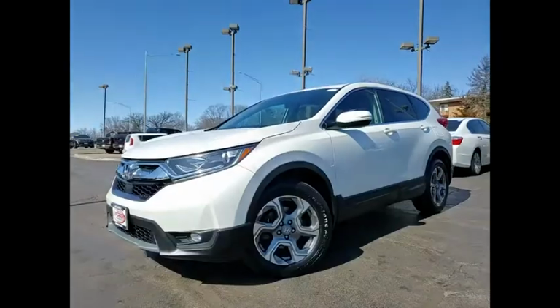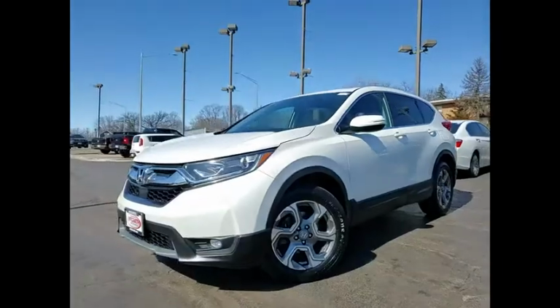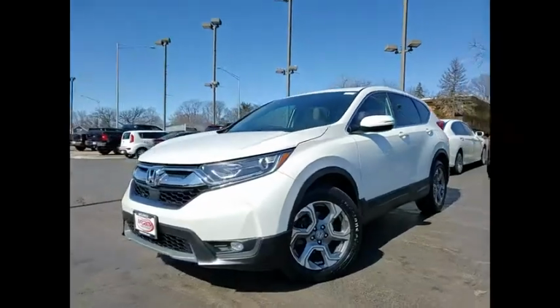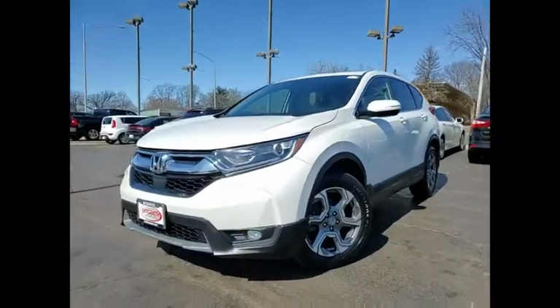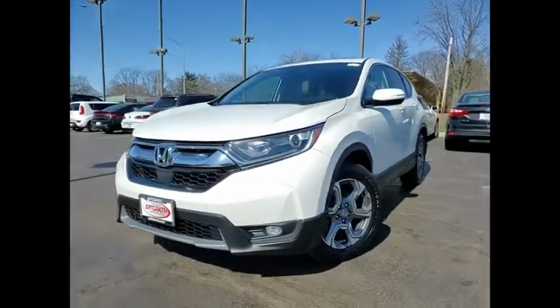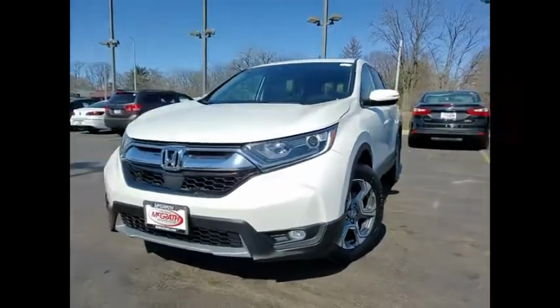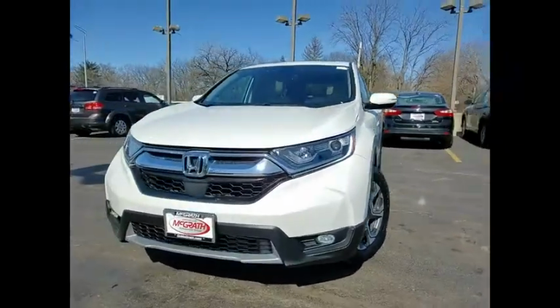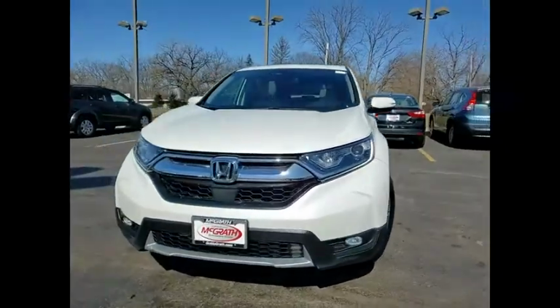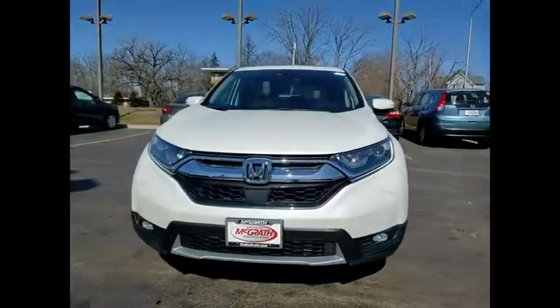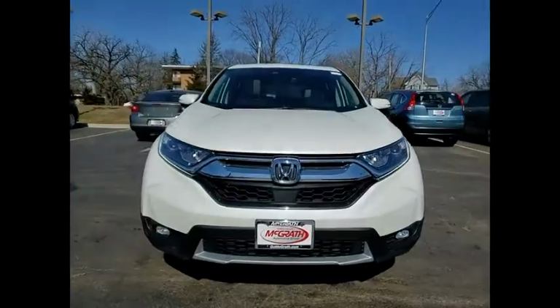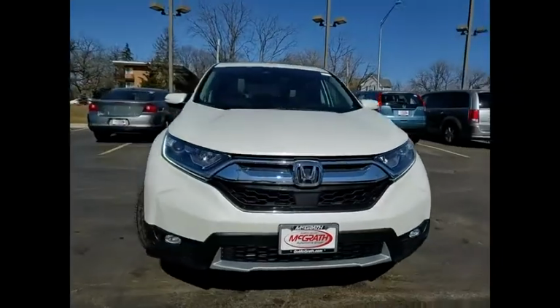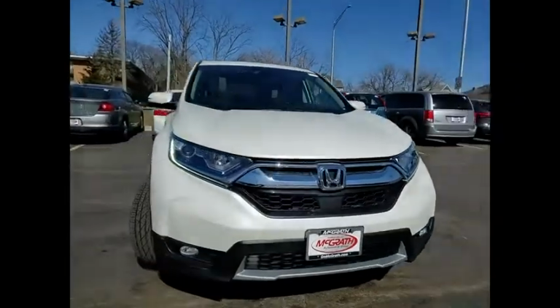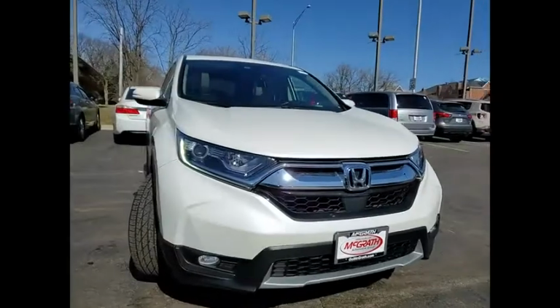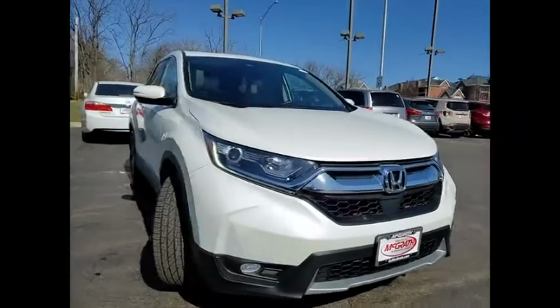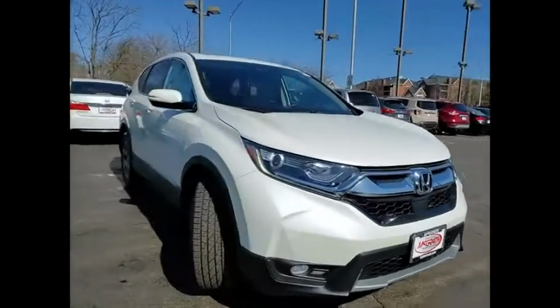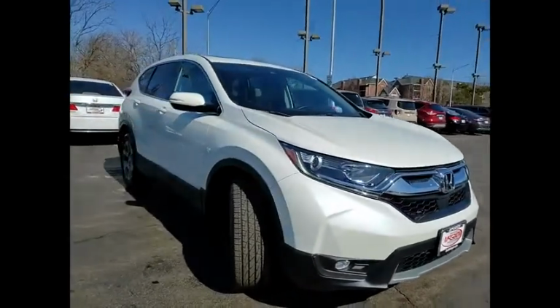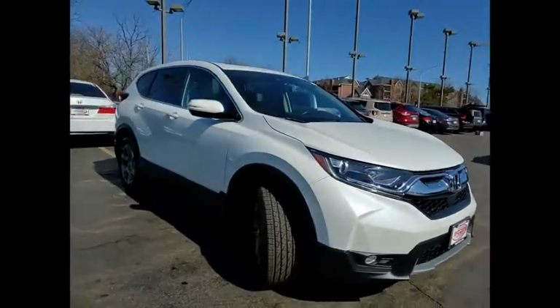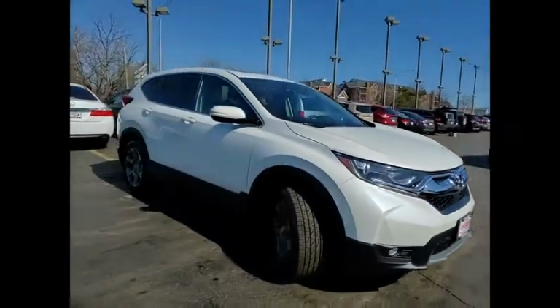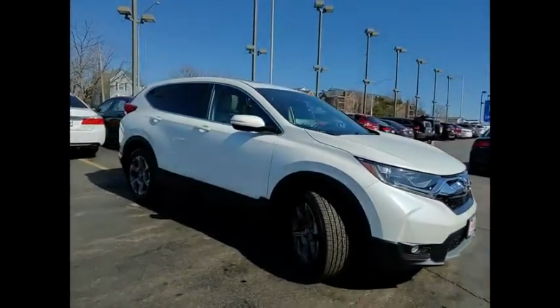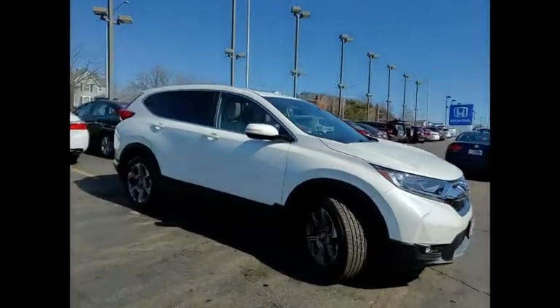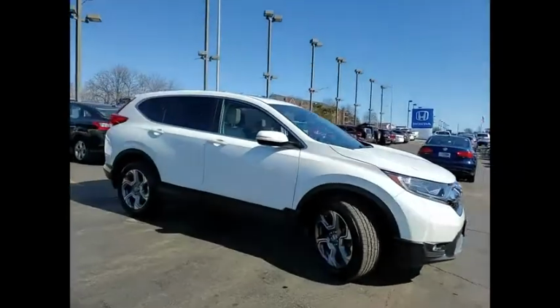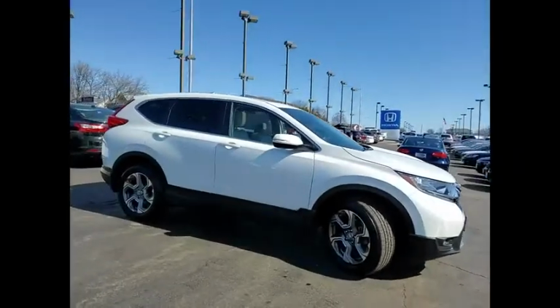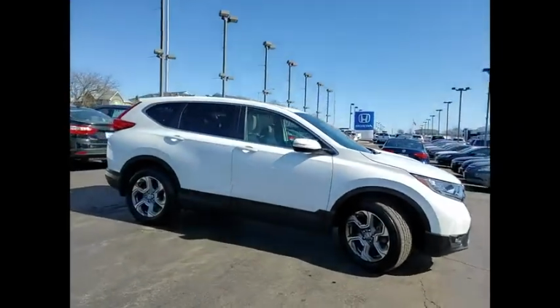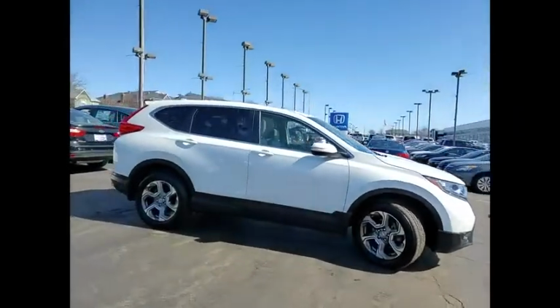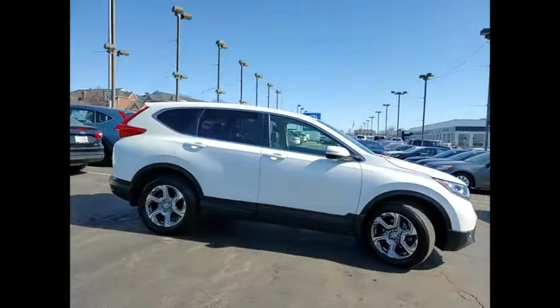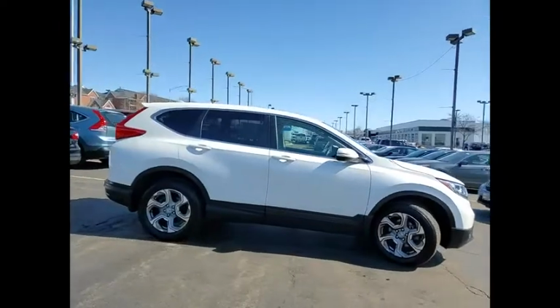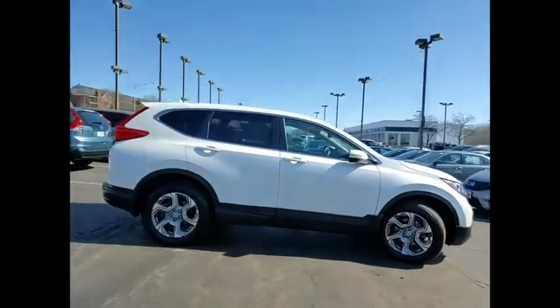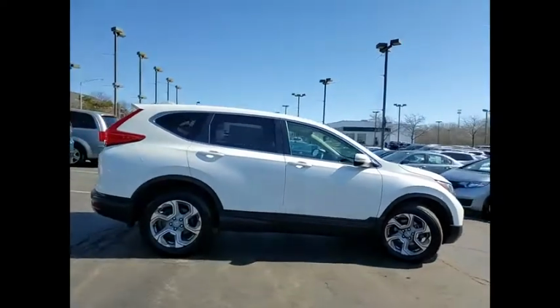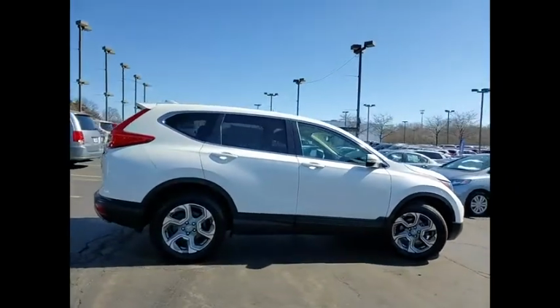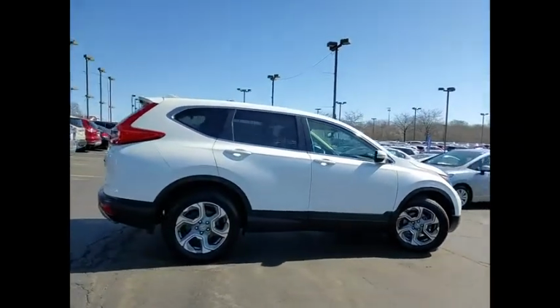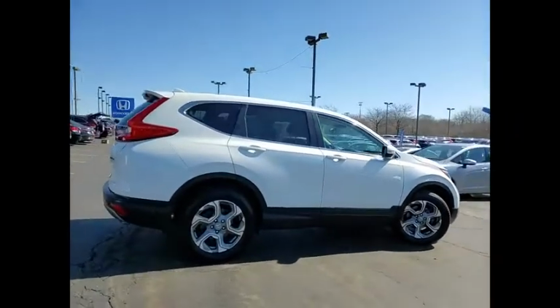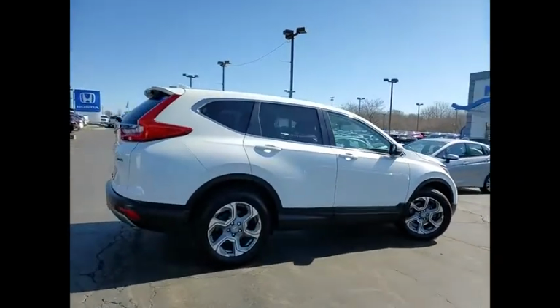Looking for the right vehicle? Check out the 2018 CR-V — a top recommended vehicle because of its car-like driving manners, good value, cool technology, and comfy interior.